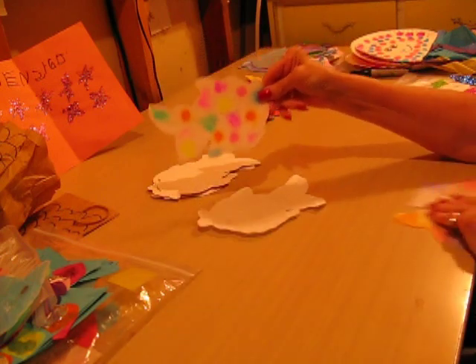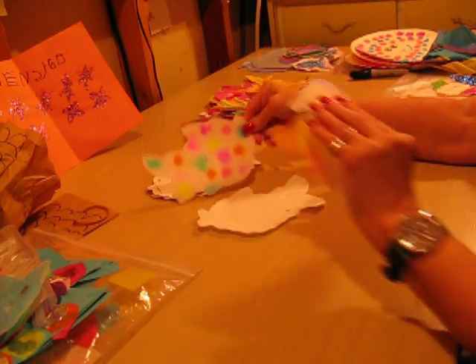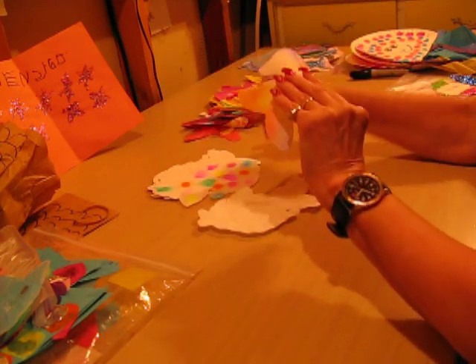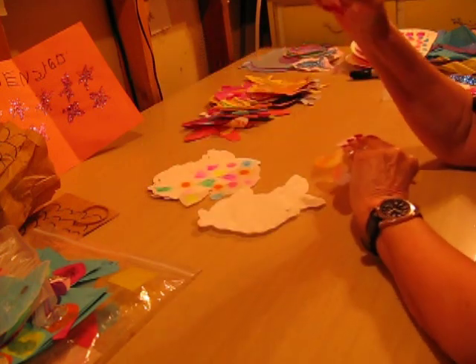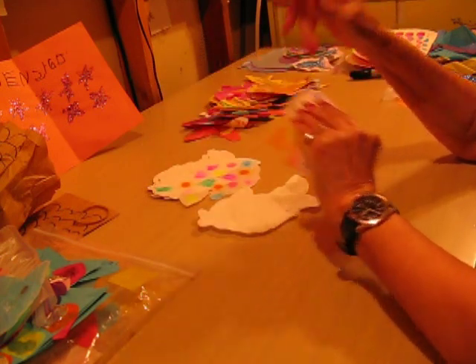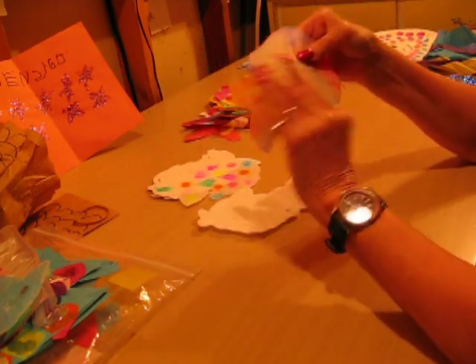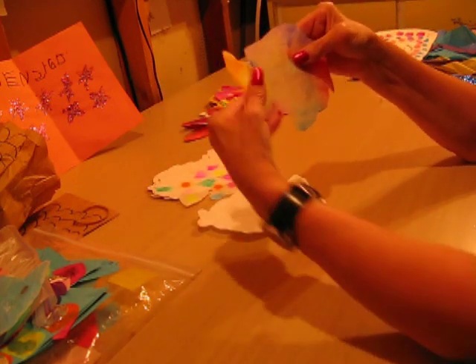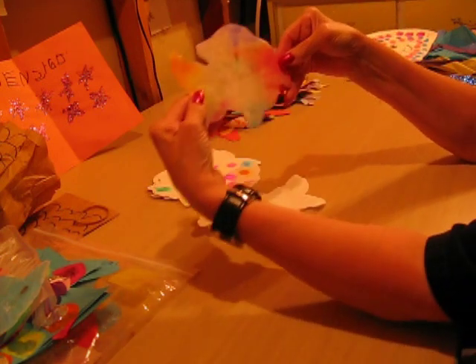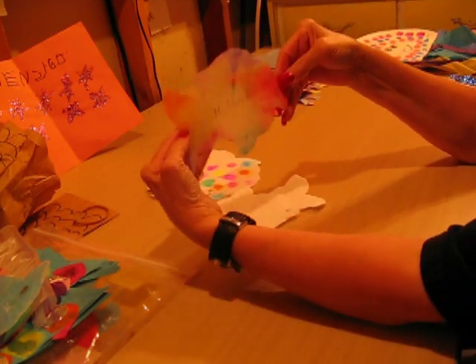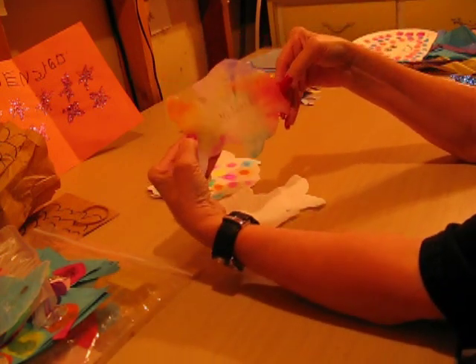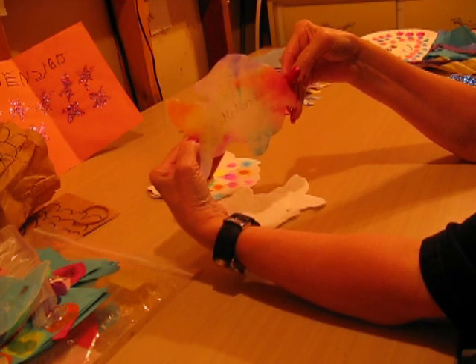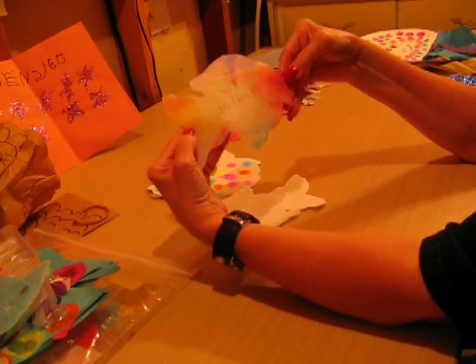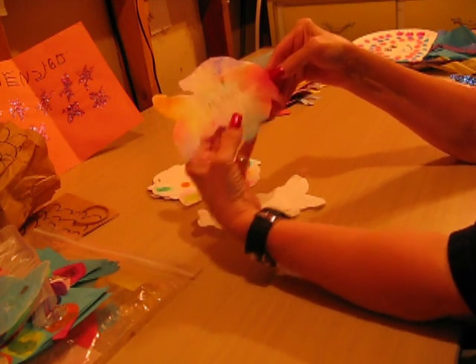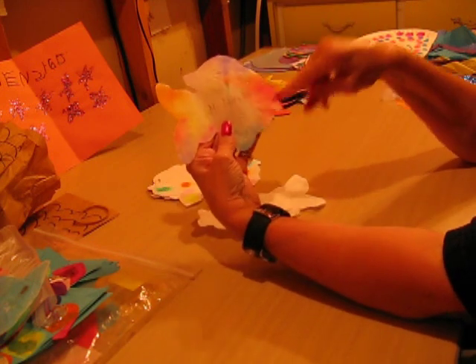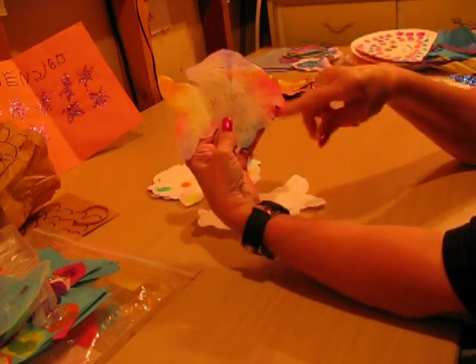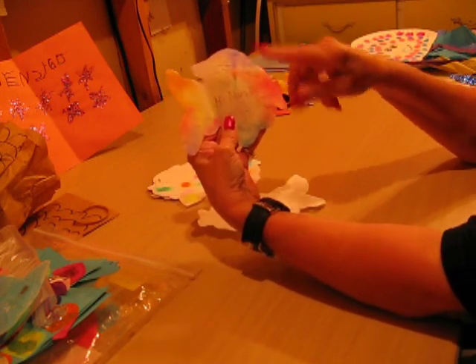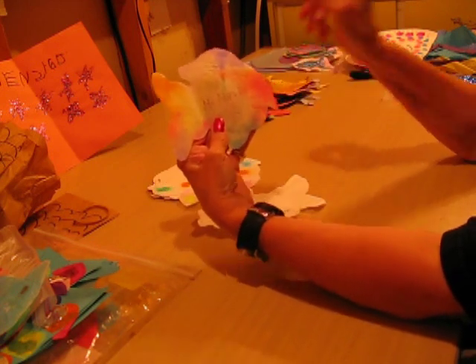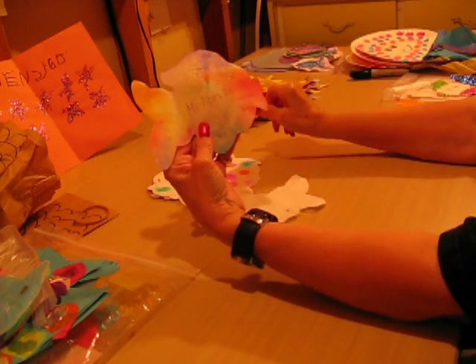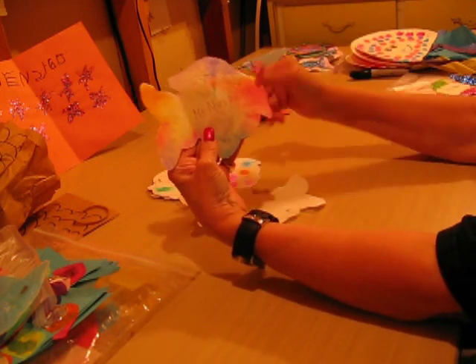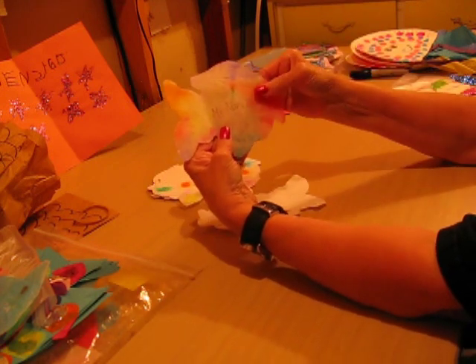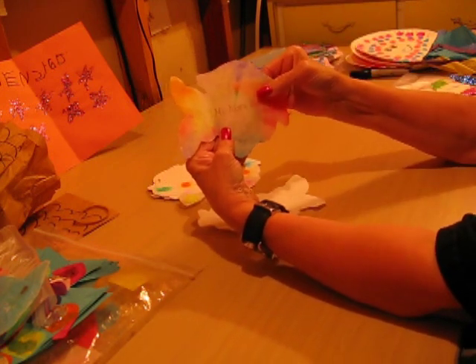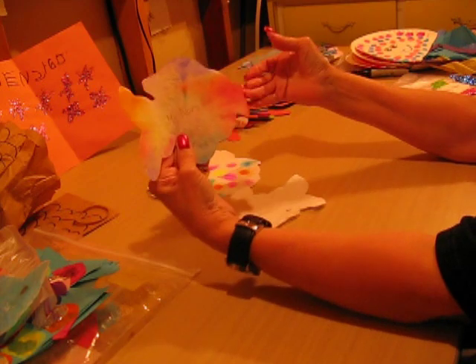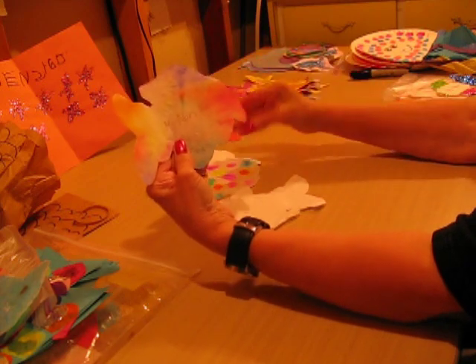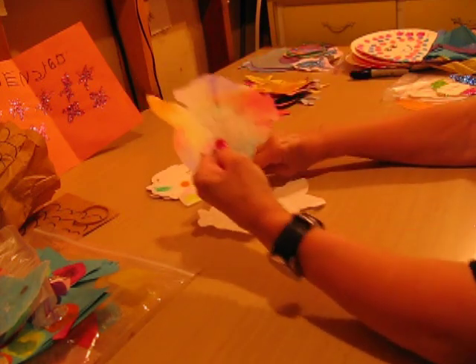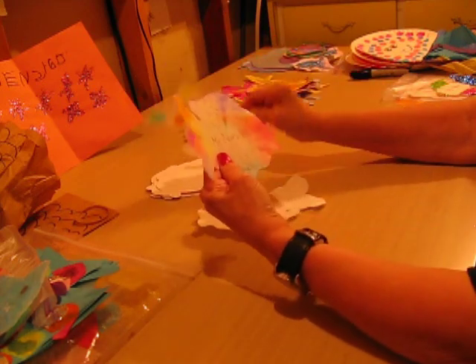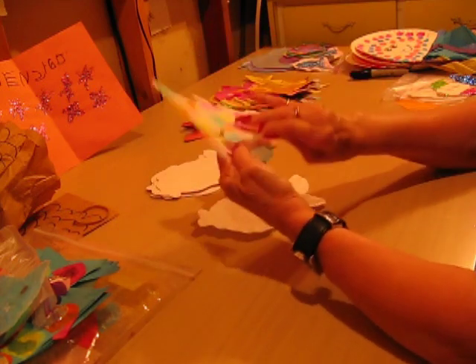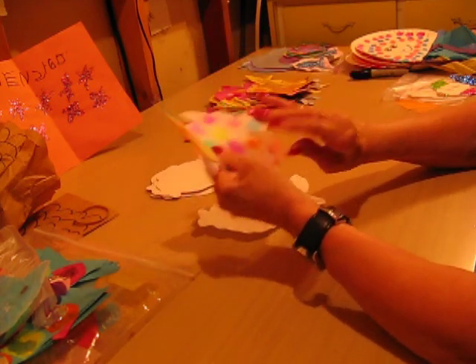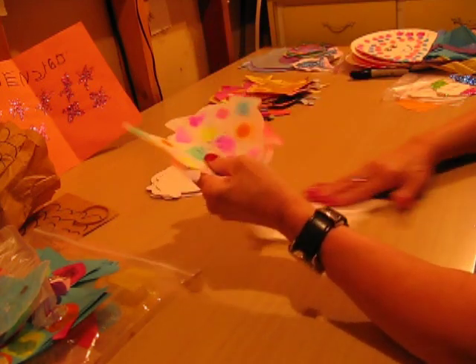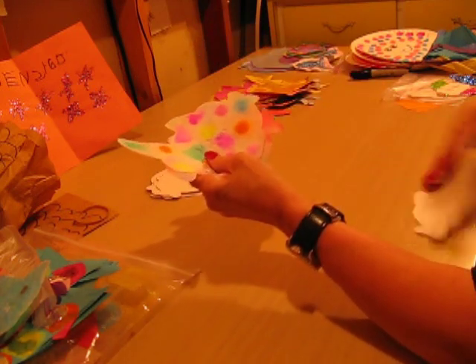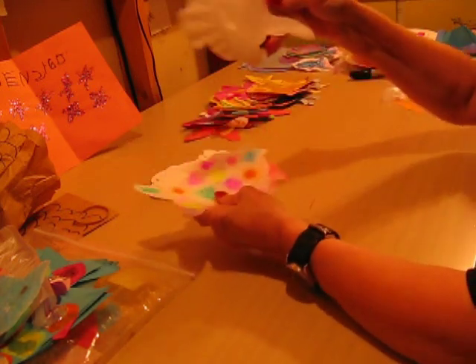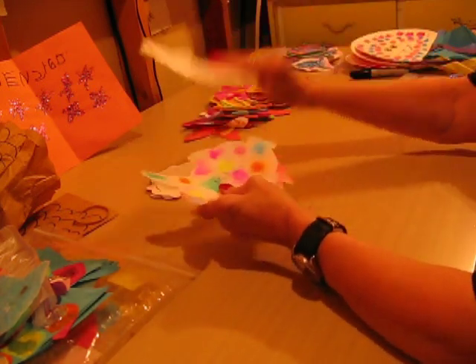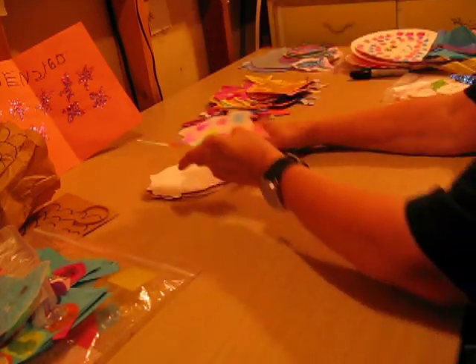Or you can take a spray bottle with water in it and spray it, and it looks like this — because all the shades and colors run together. And then of course you would put an eye on it. That's our coffee filter fish.